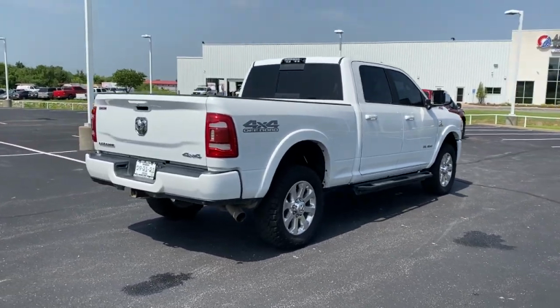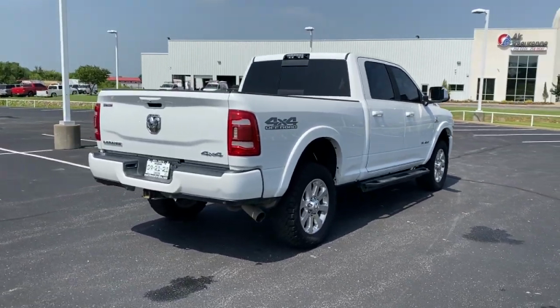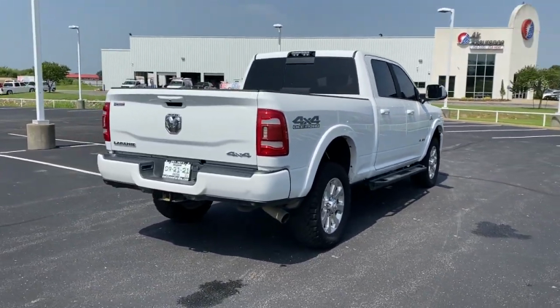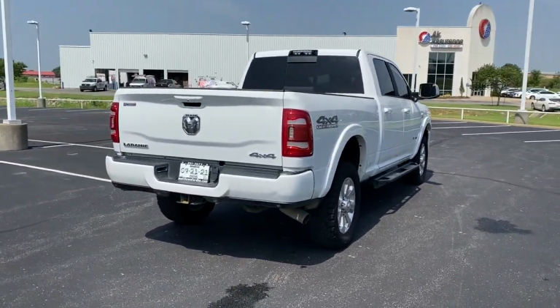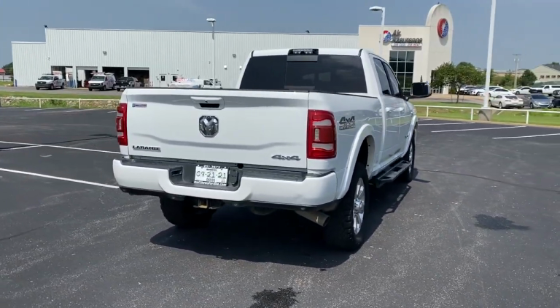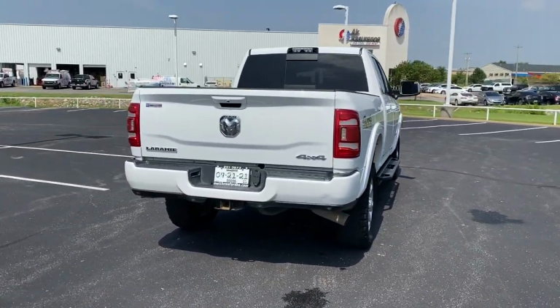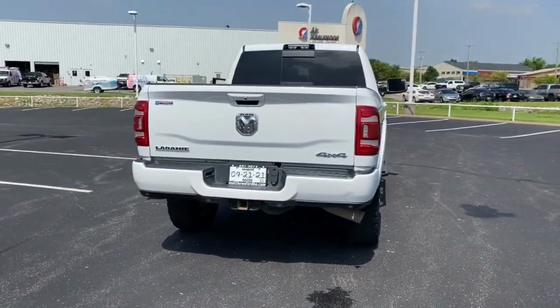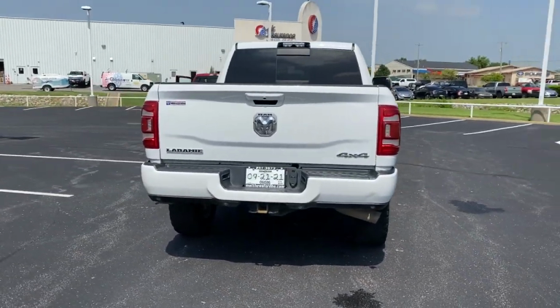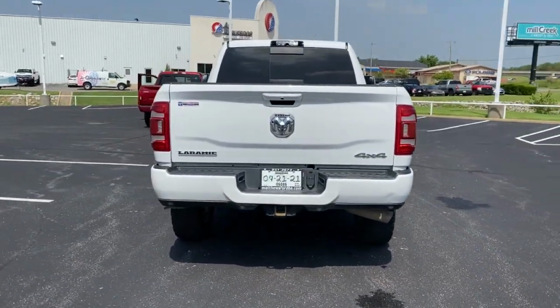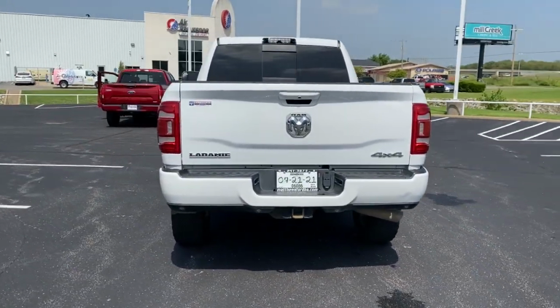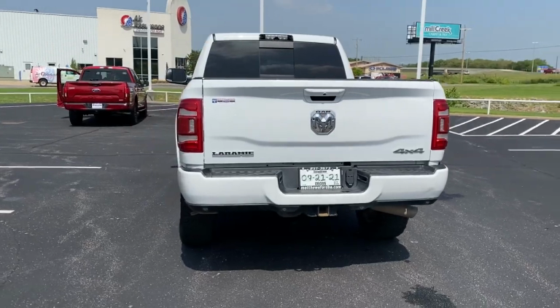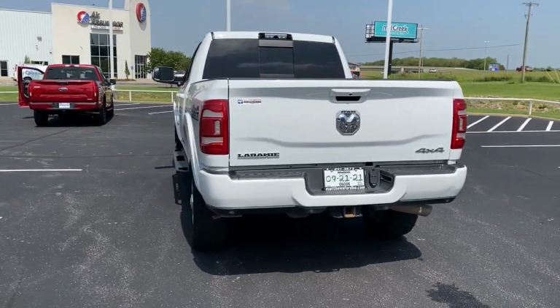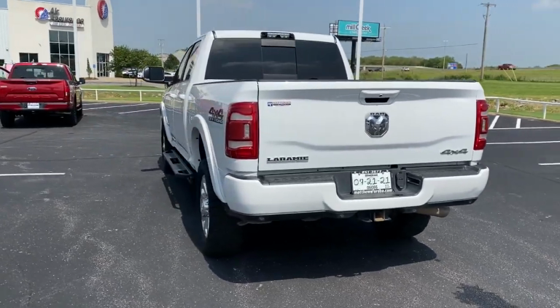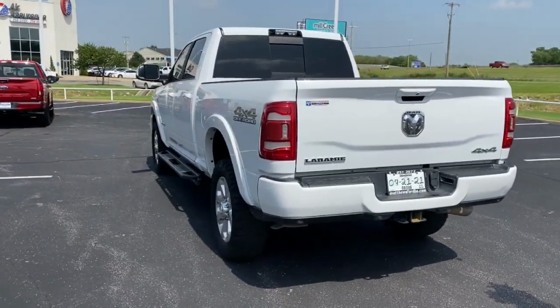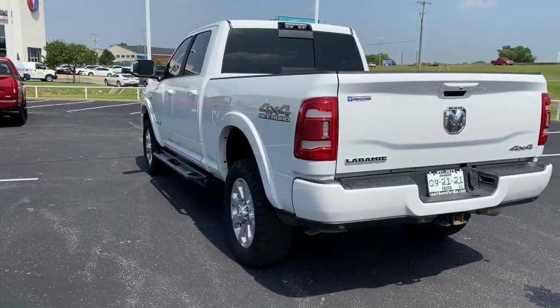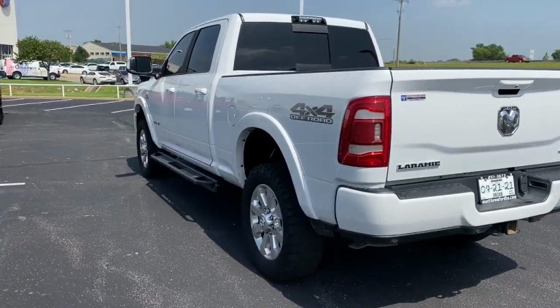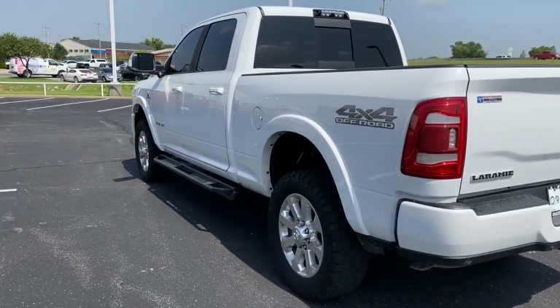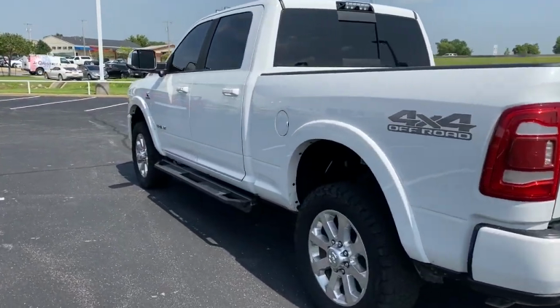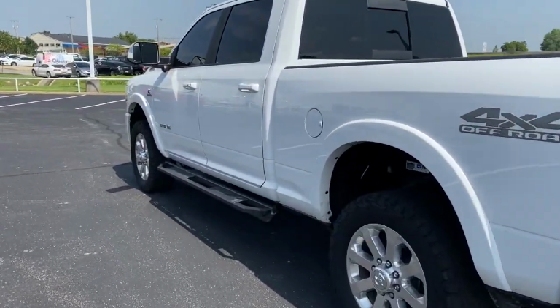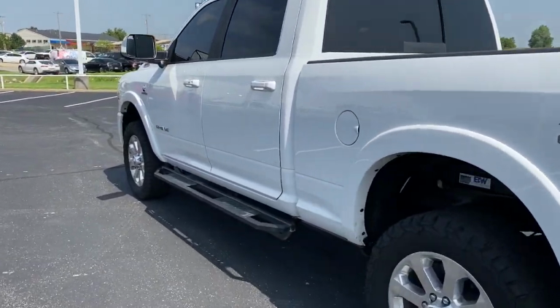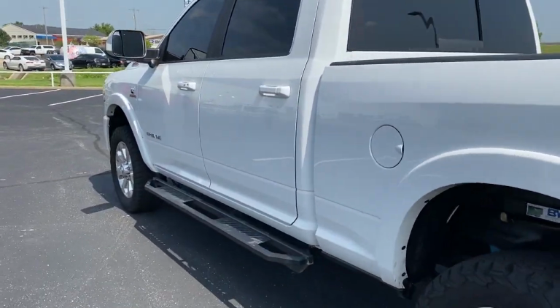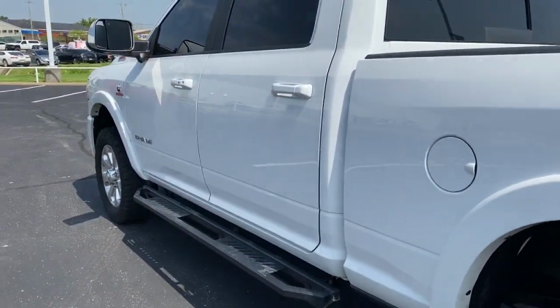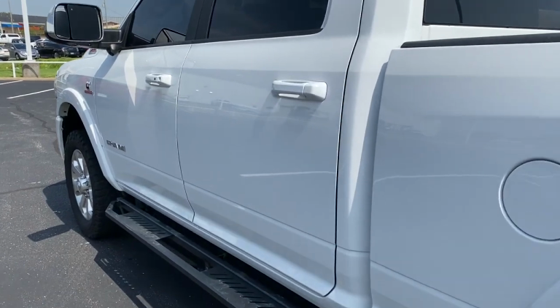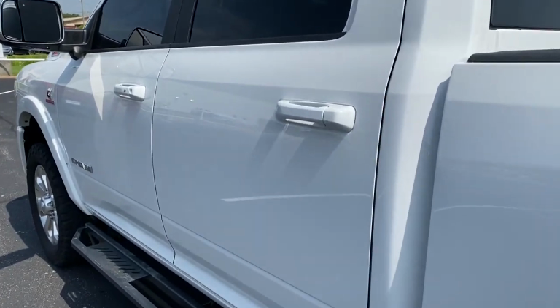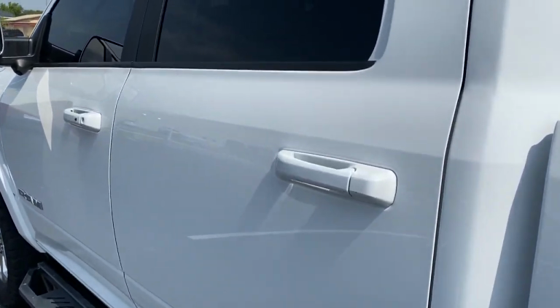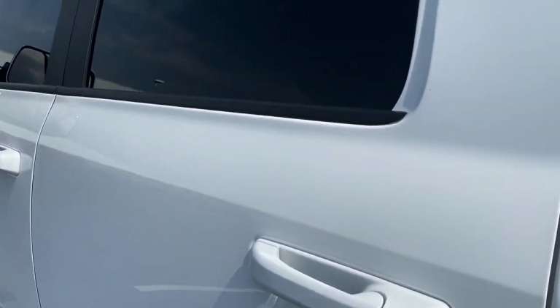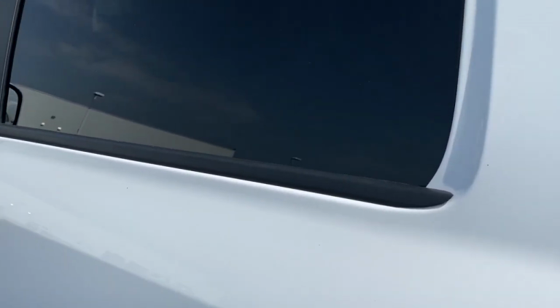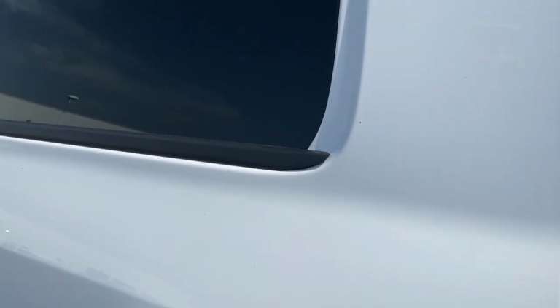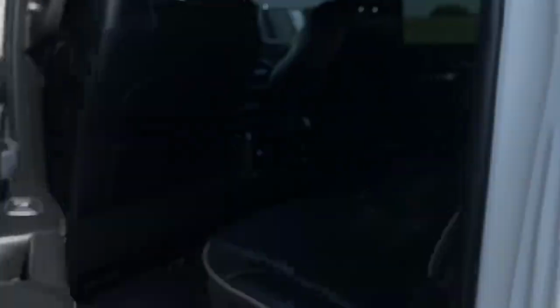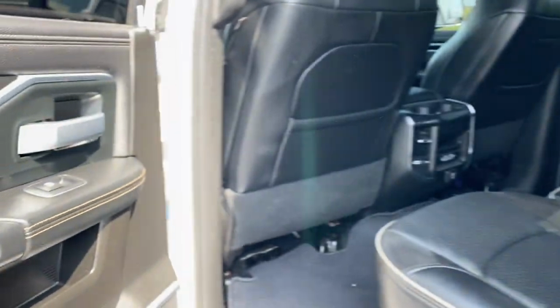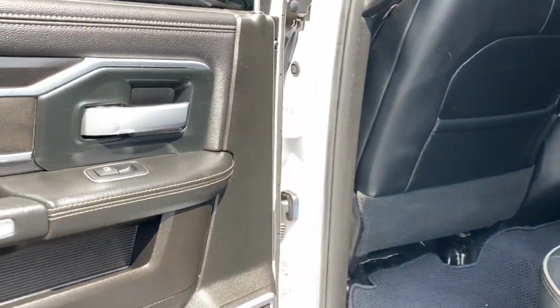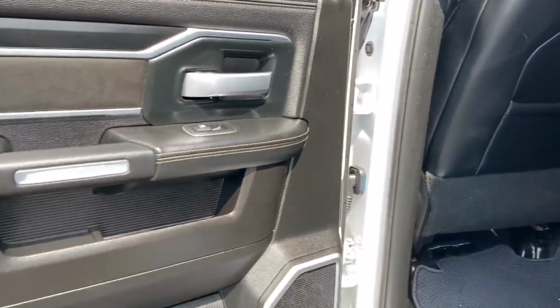Four-wheel drive, power passenger seat, heated mirrors, premium sound system. The Ram 2500 delivers heavy-duty capability, sophisticated style, rugged strength, and technology that keeps you safe and connected.